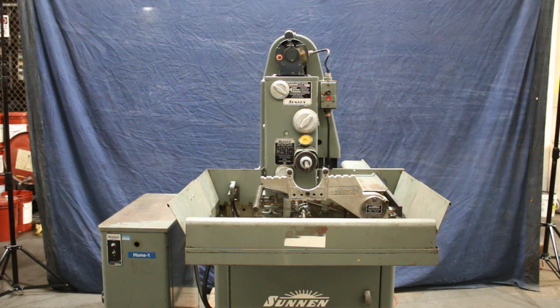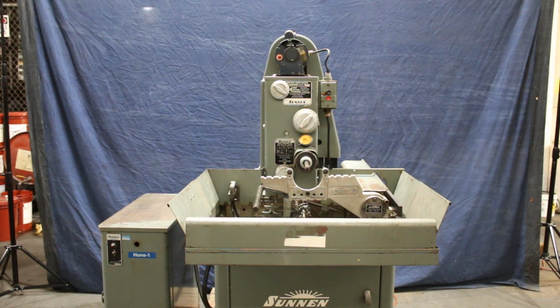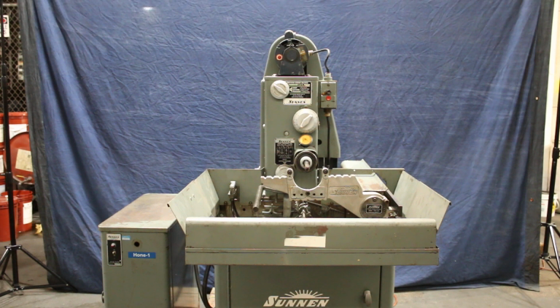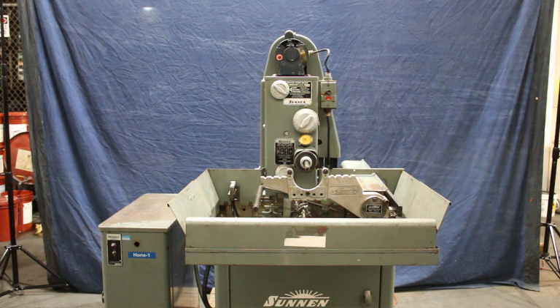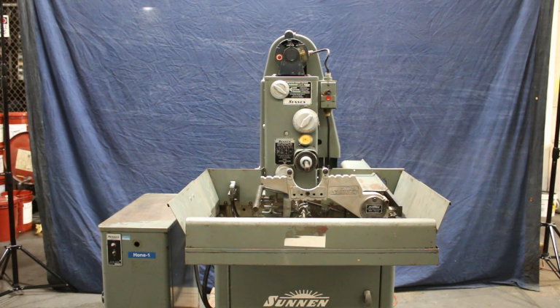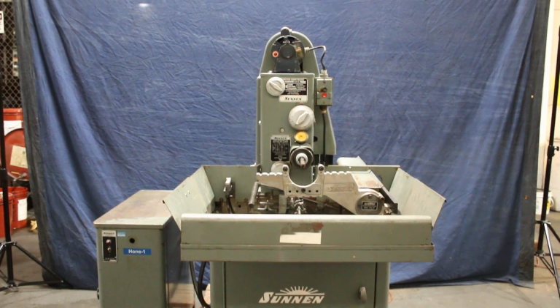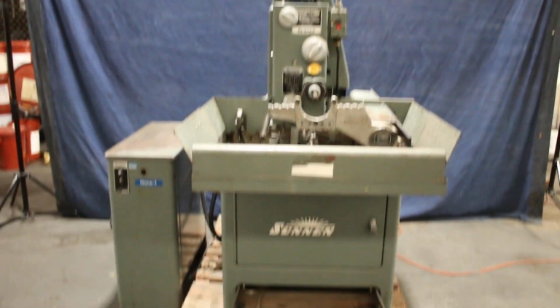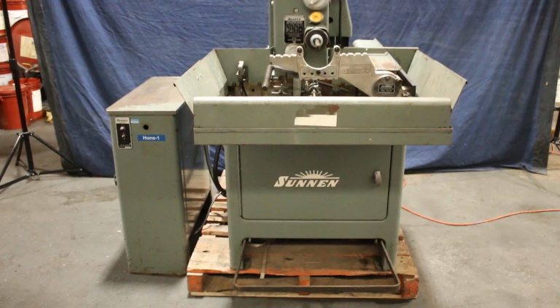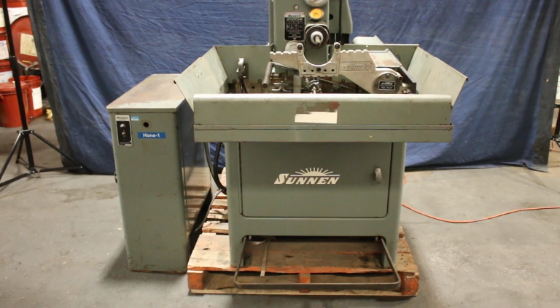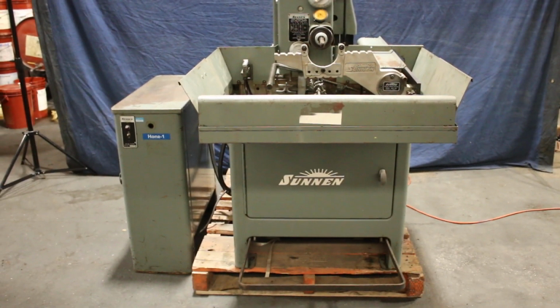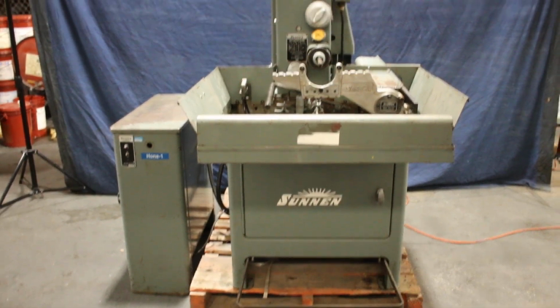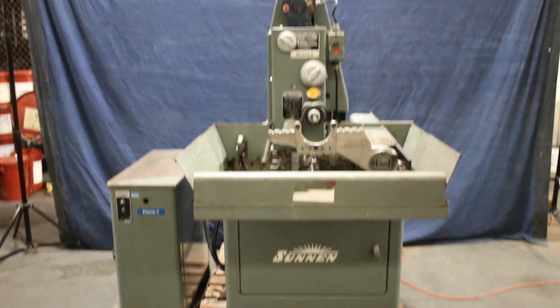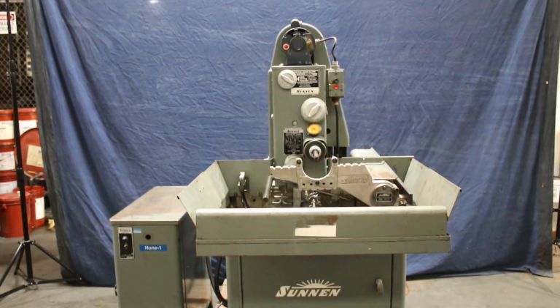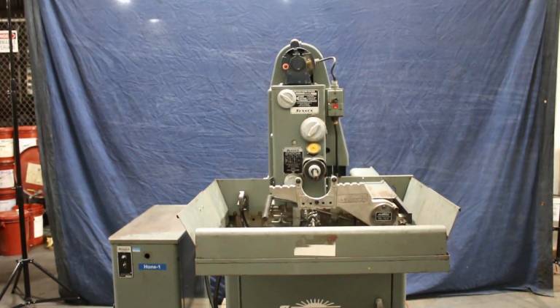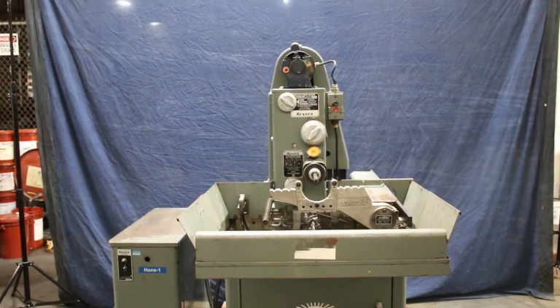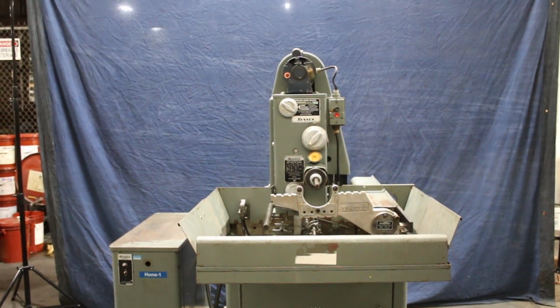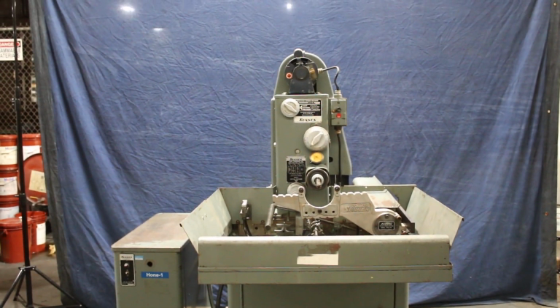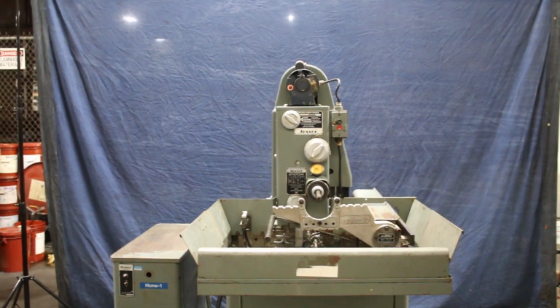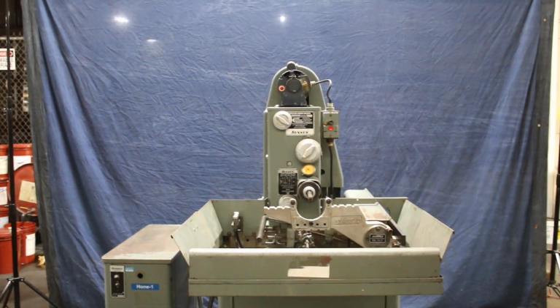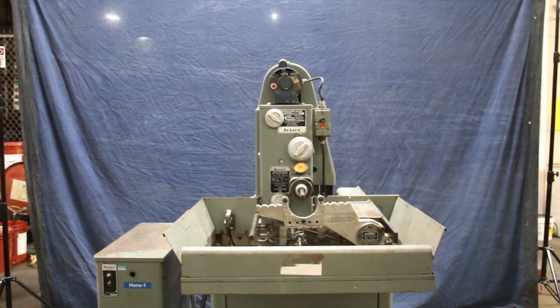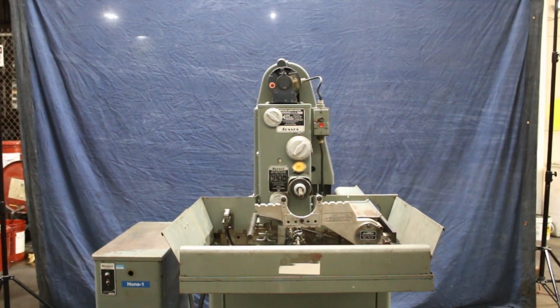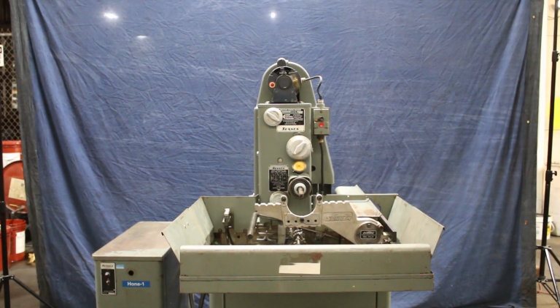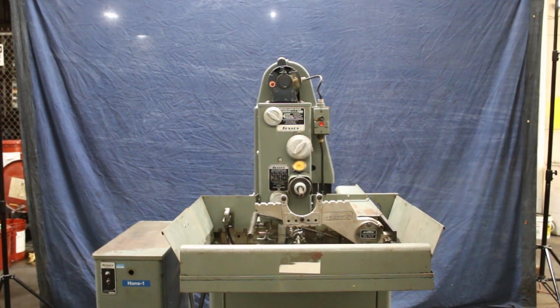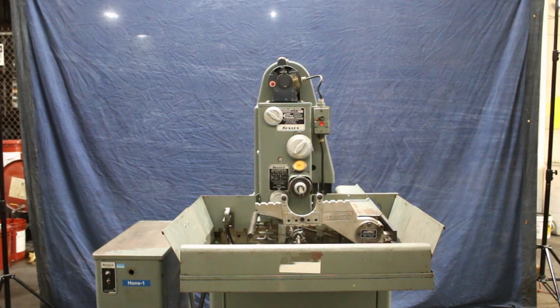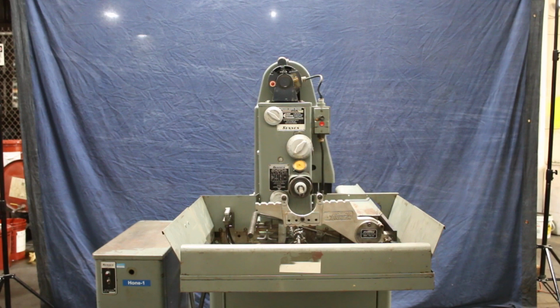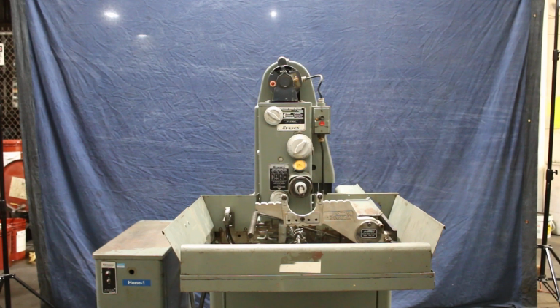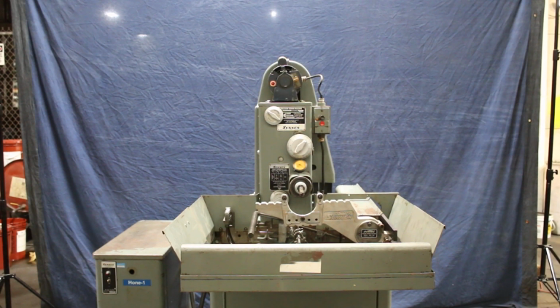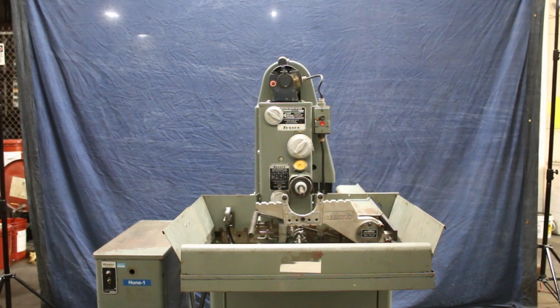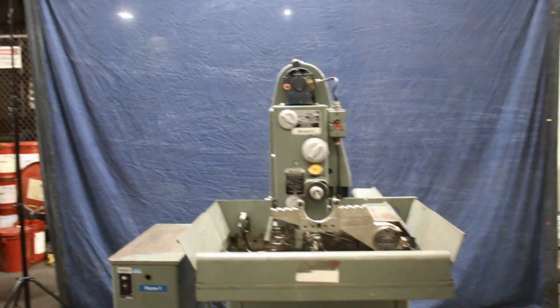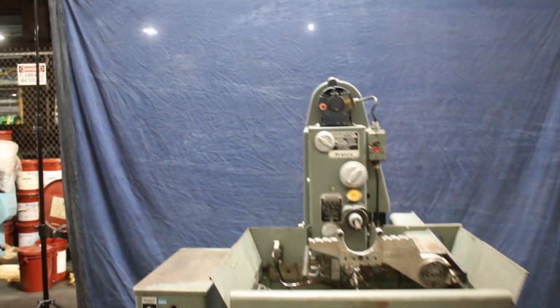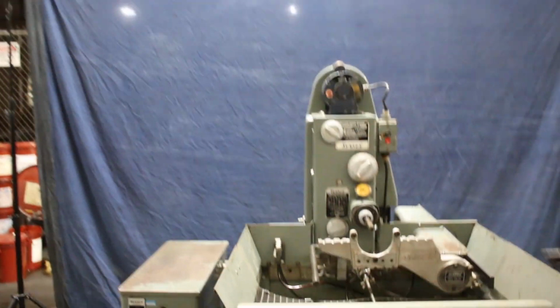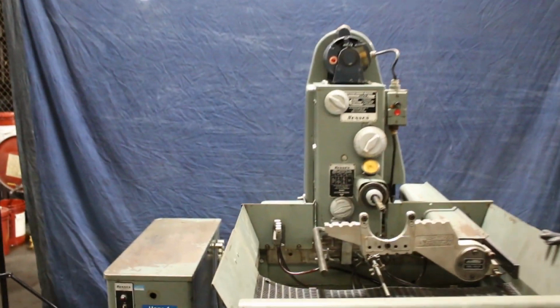Today we're going to have a look at a Sun and Hone, model 1660K. This particular machine is wired for single phase, 115-120 volt regular current, like you would have in a normal household.